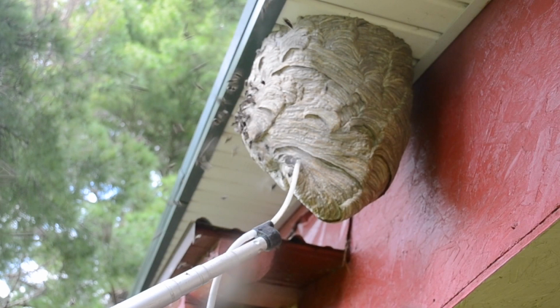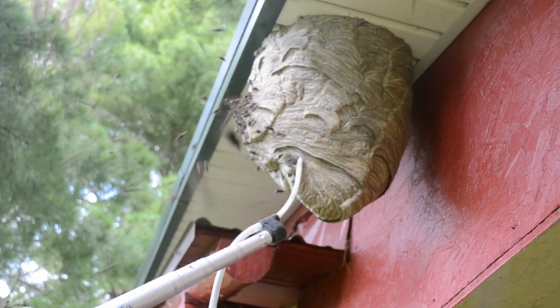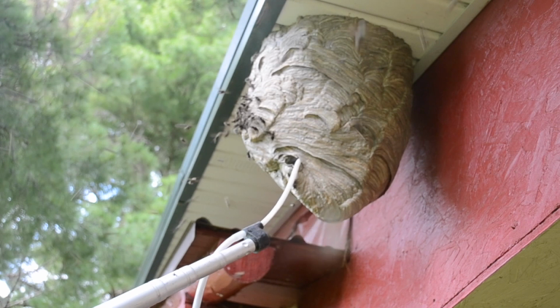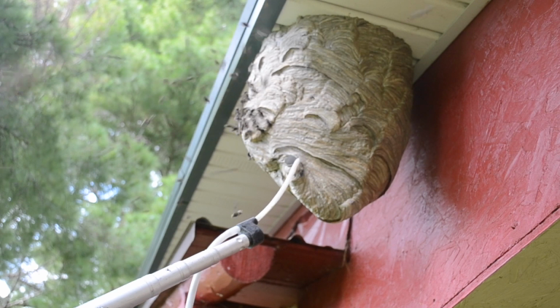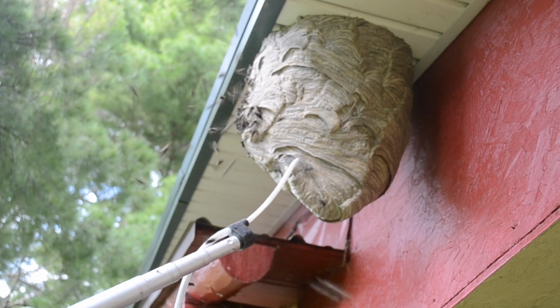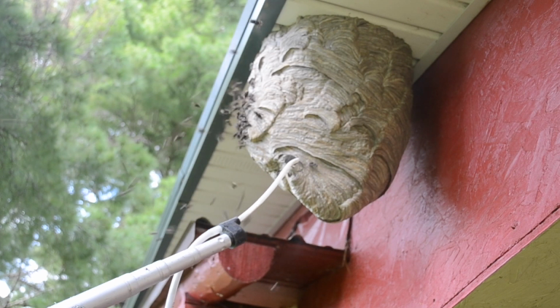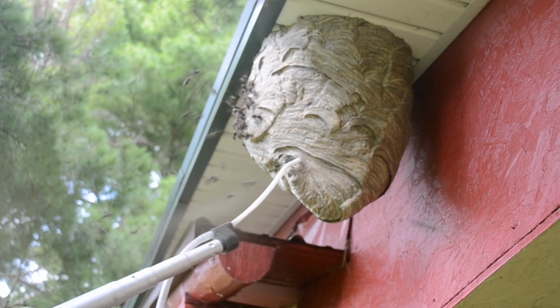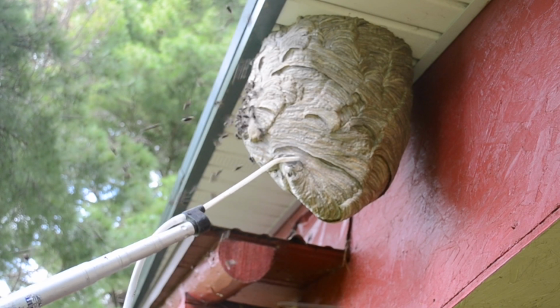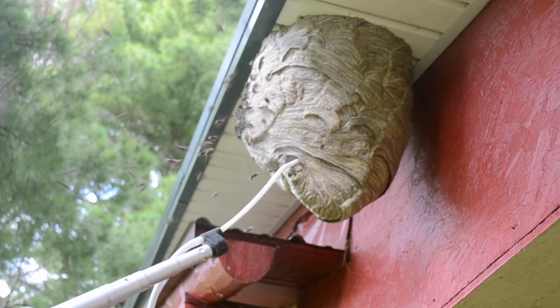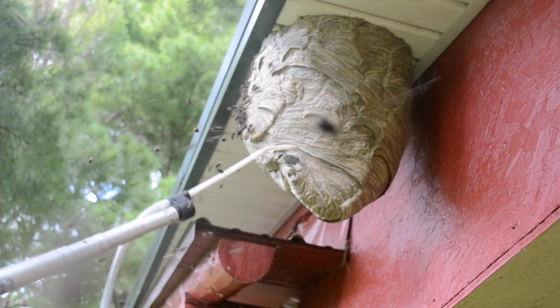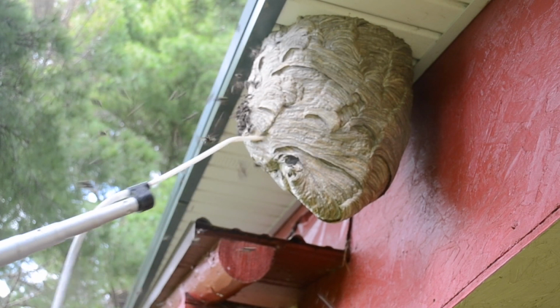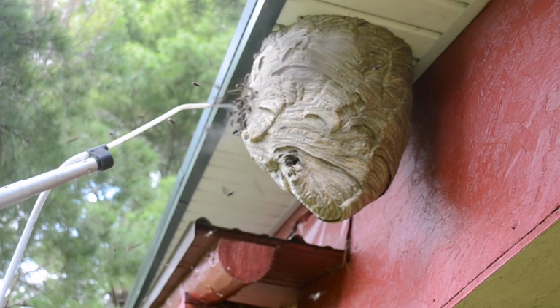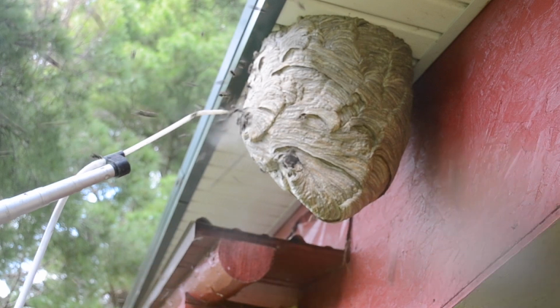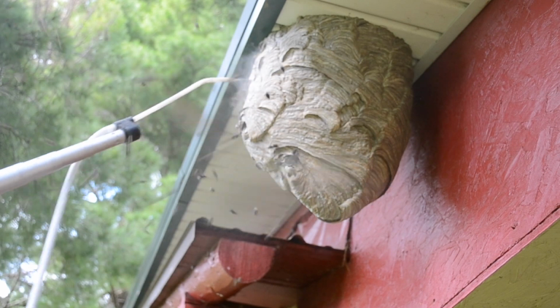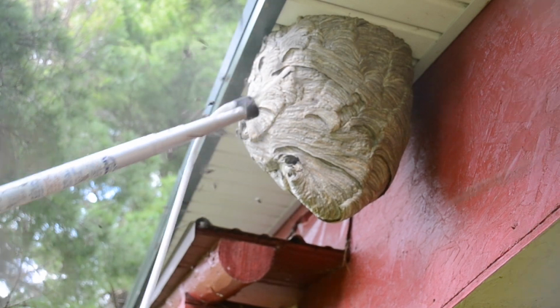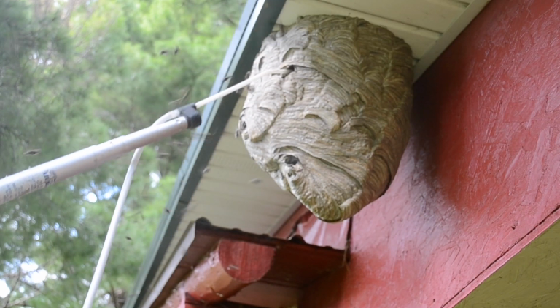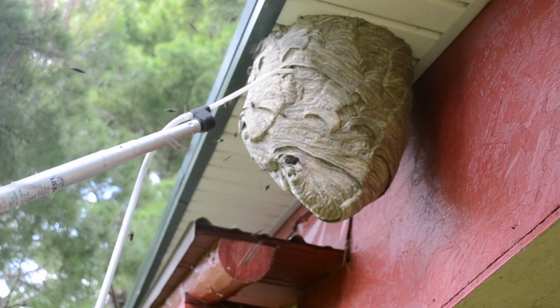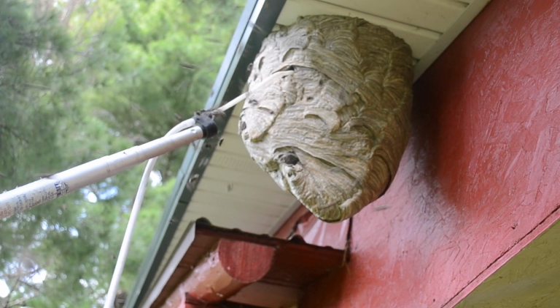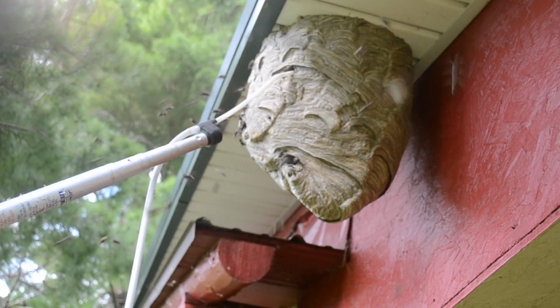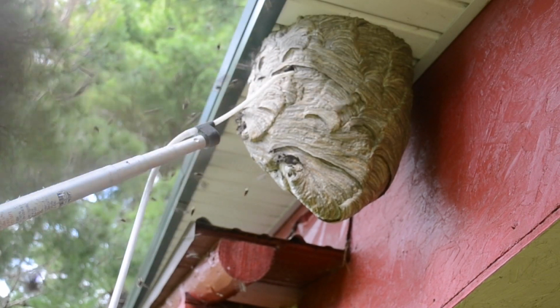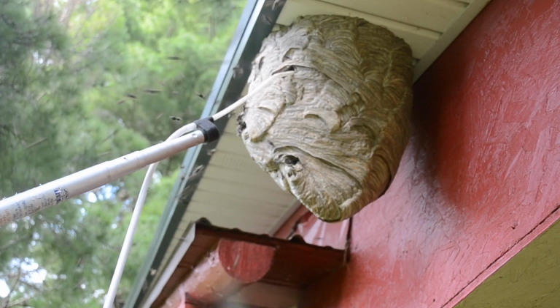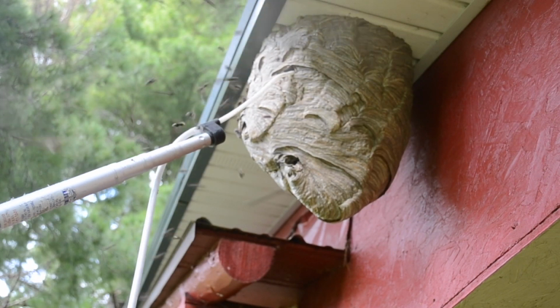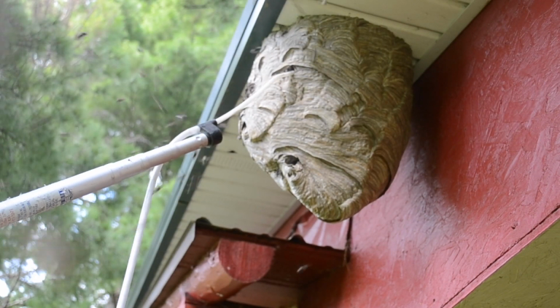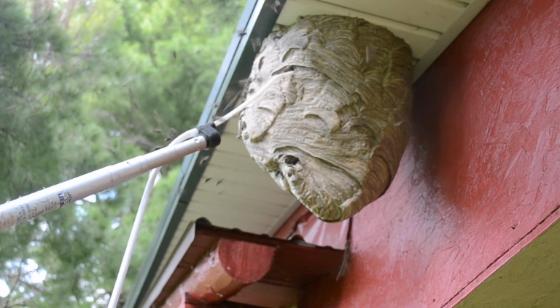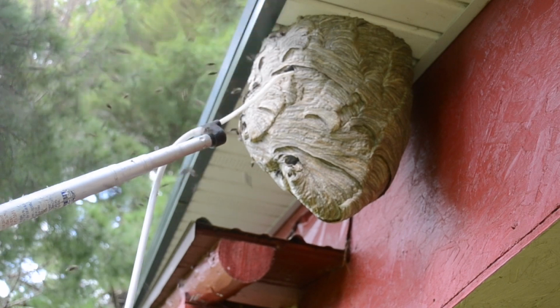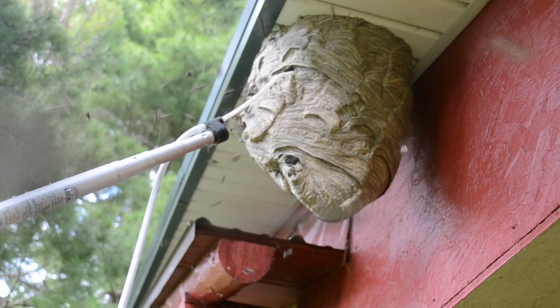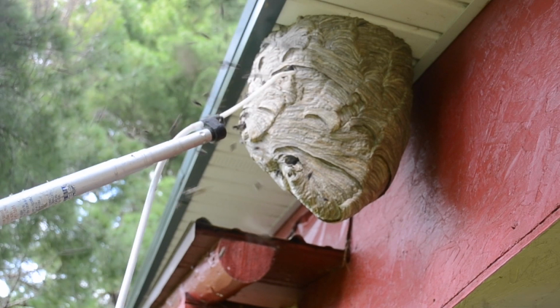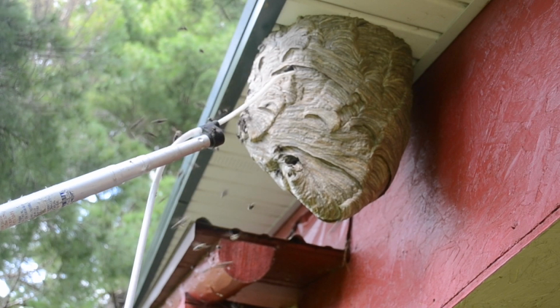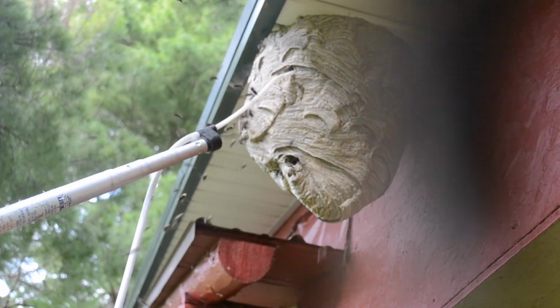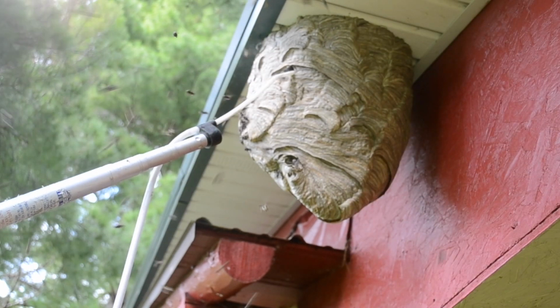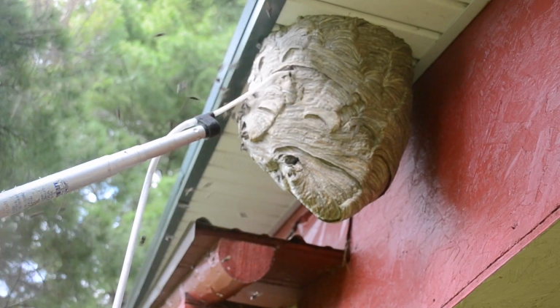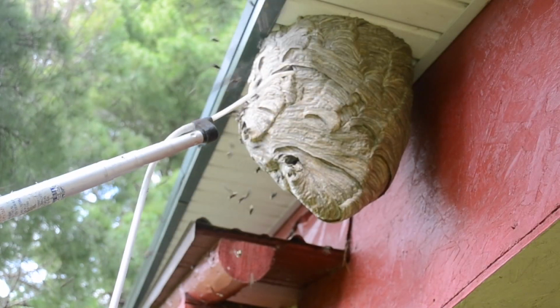The reason being, a lot of times they can't adhere the comb in those to the backside of whatever they're building on. Usually the stovepipe nests come when they're building on metal. However, on one like this, it adhered well and the Queen just built a massive nest.